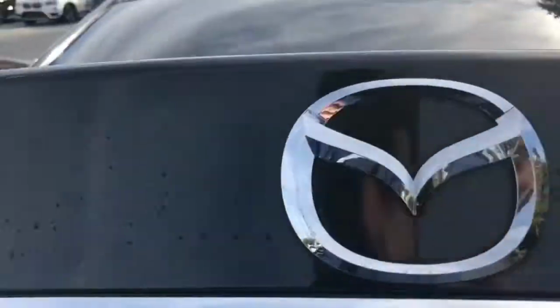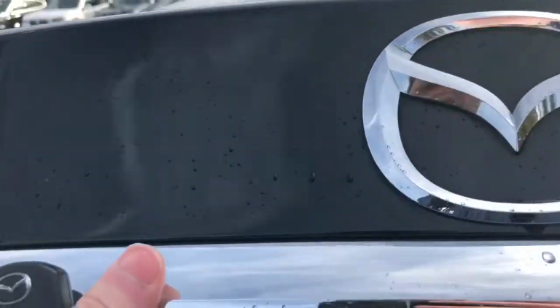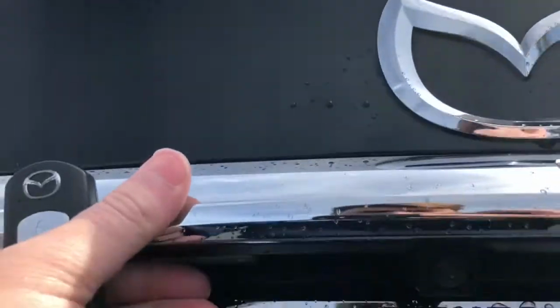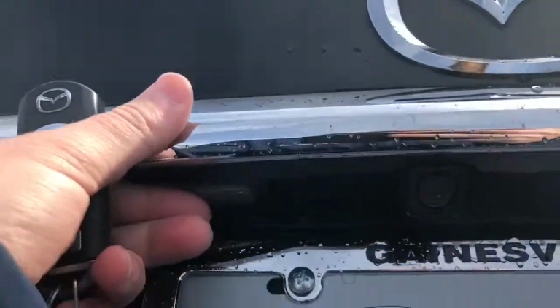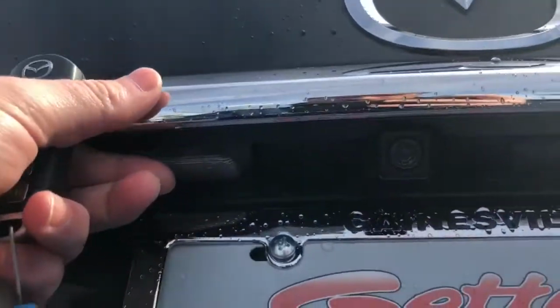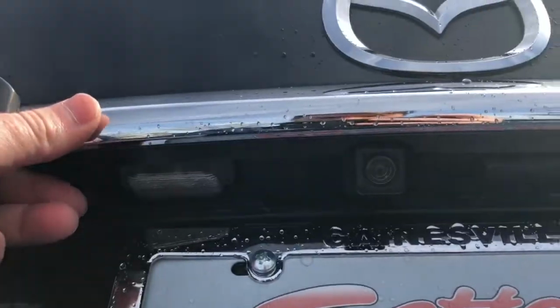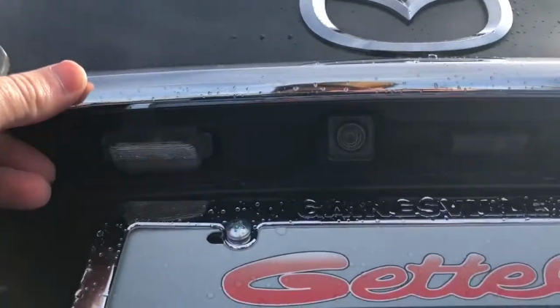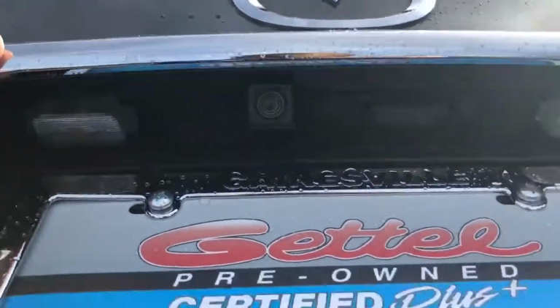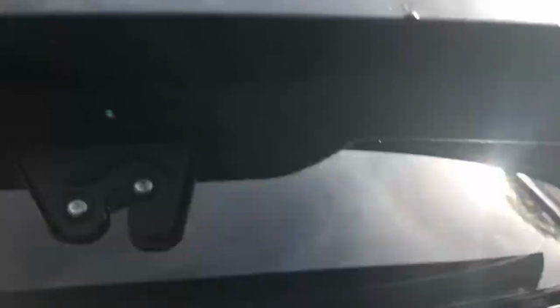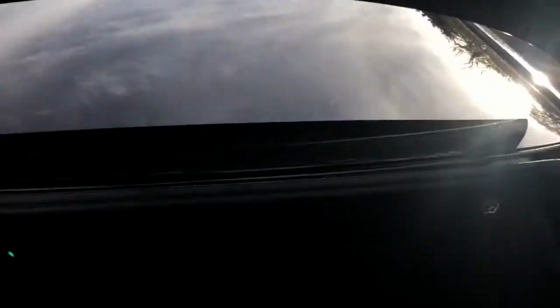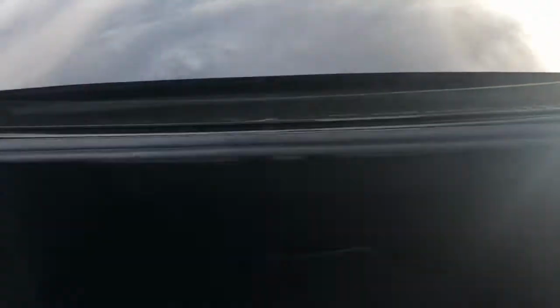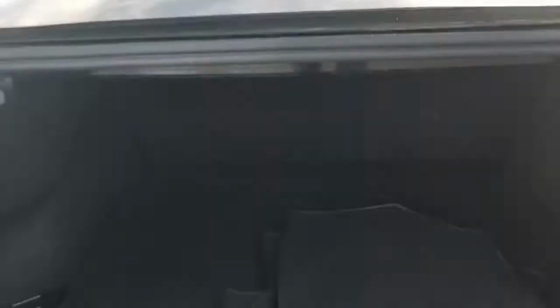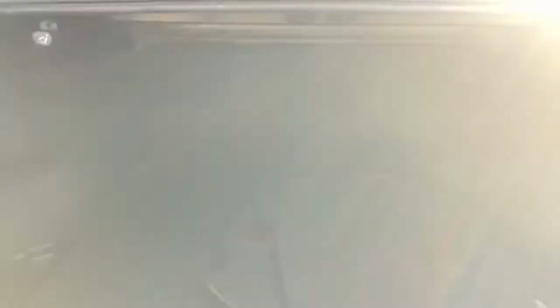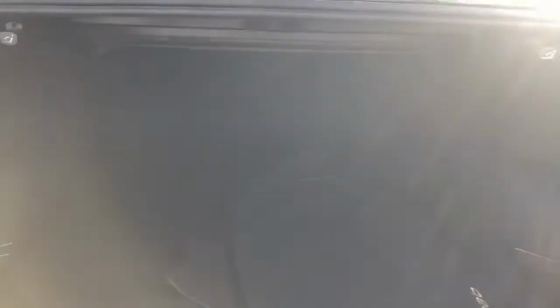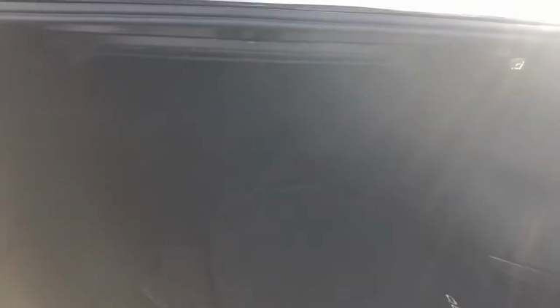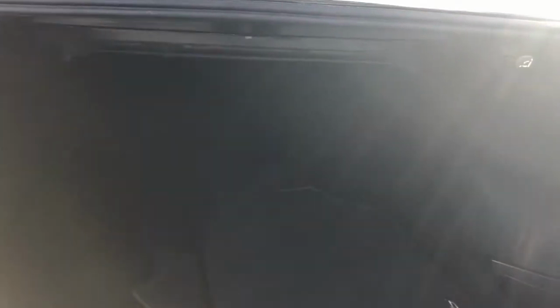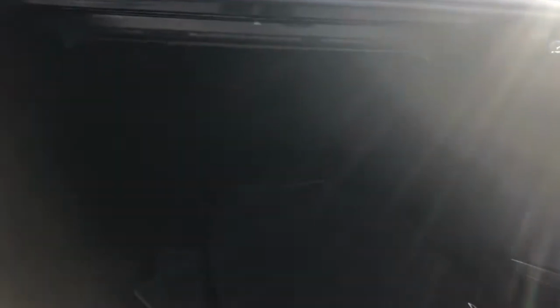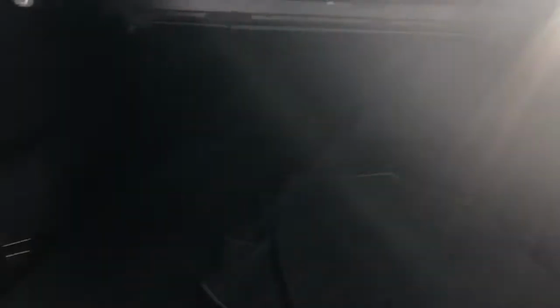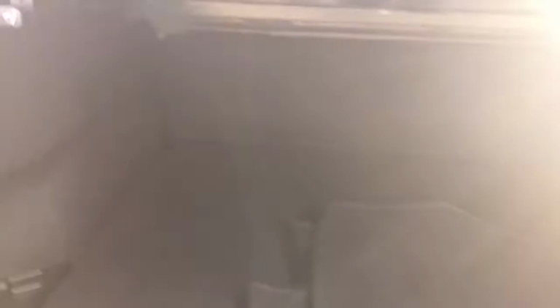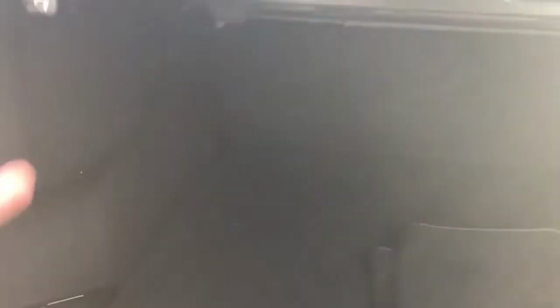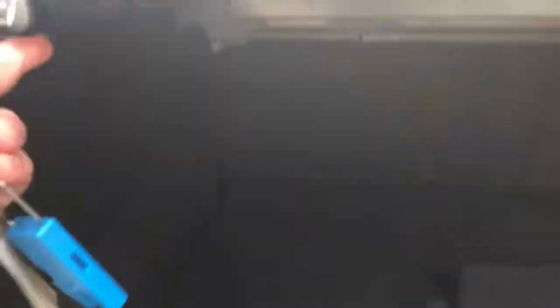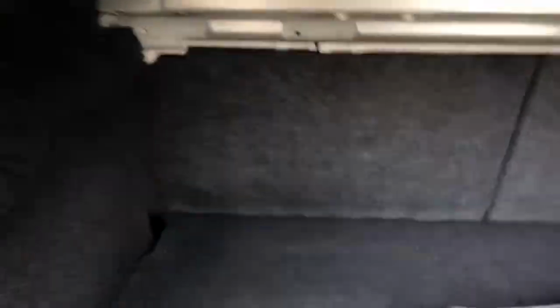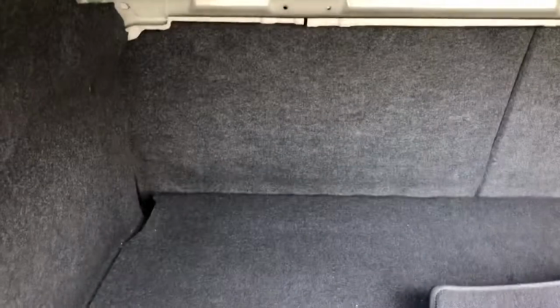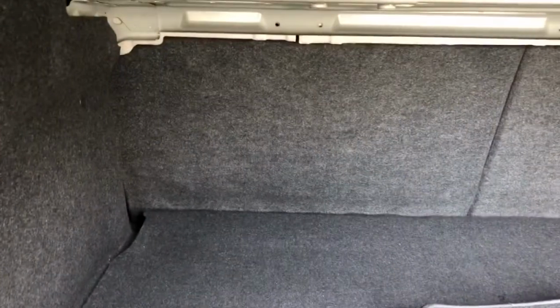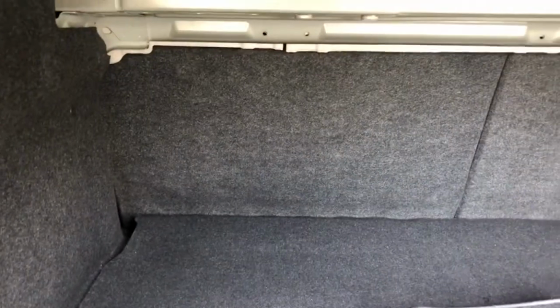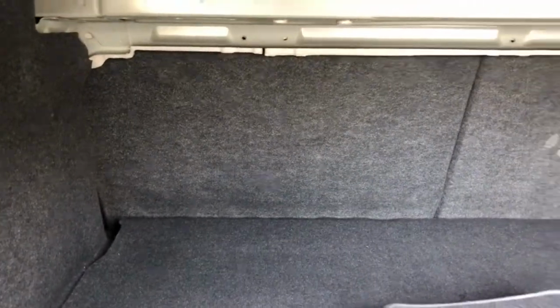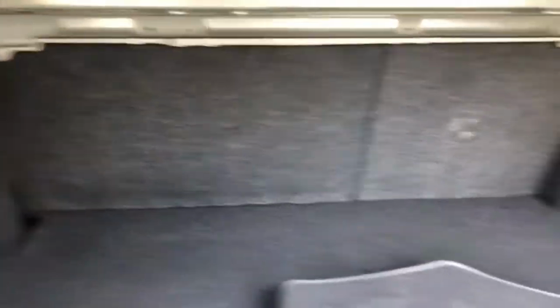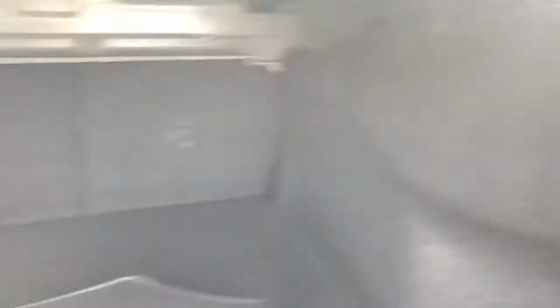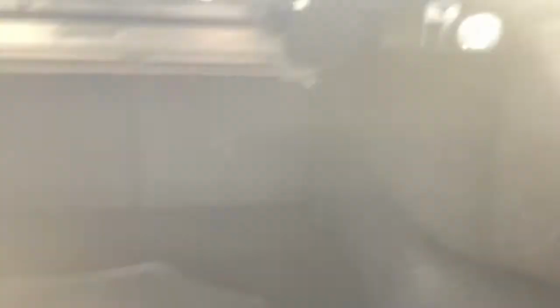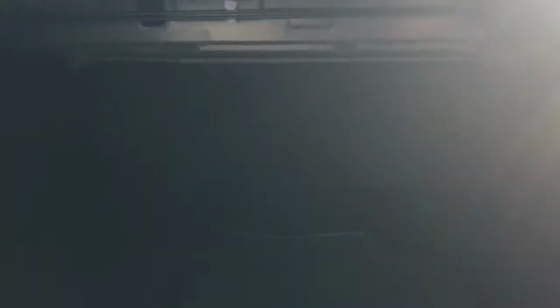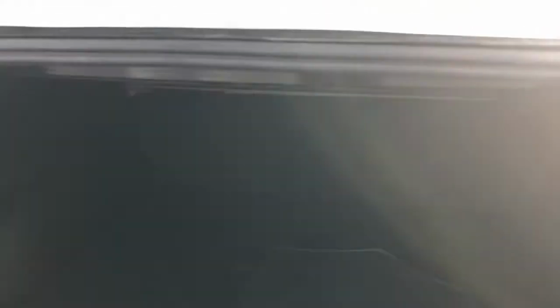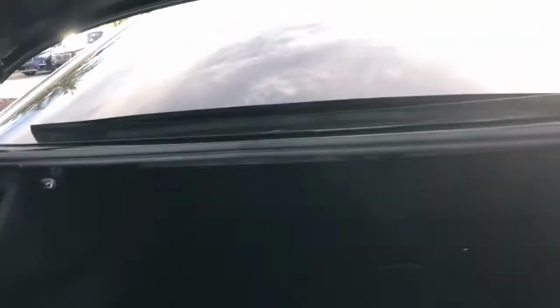Here's your backup camera right there. Large trunk space, and it looks like the second row folds down as well if you need that extra utility.